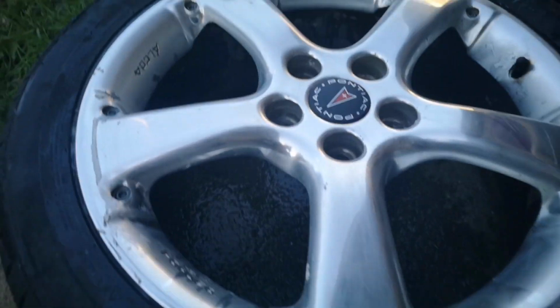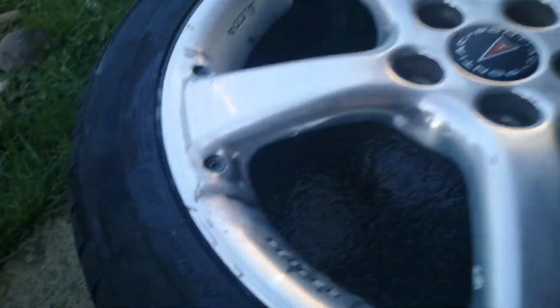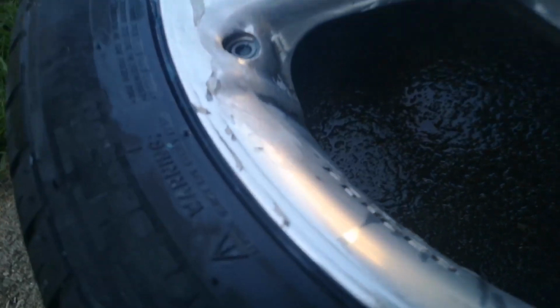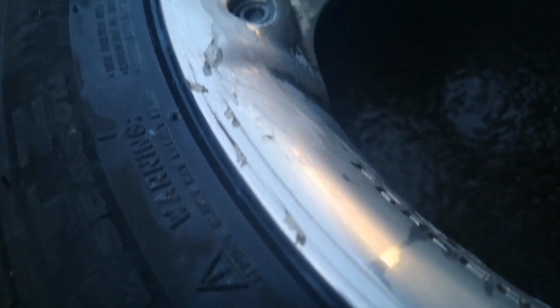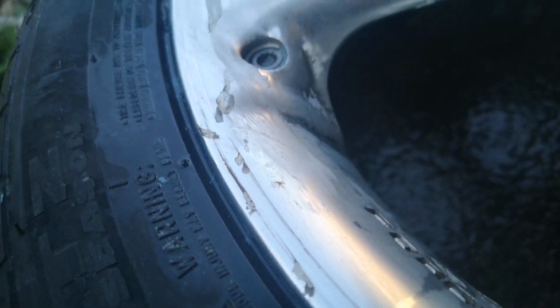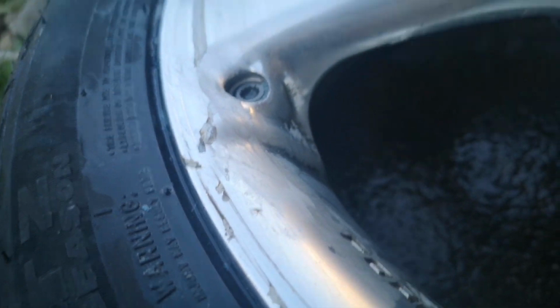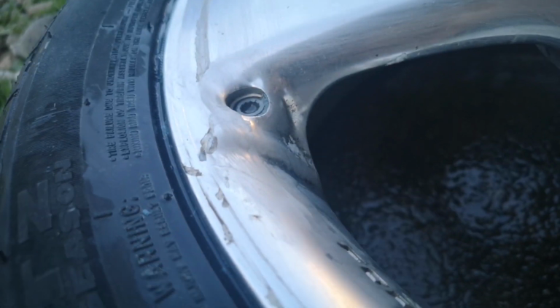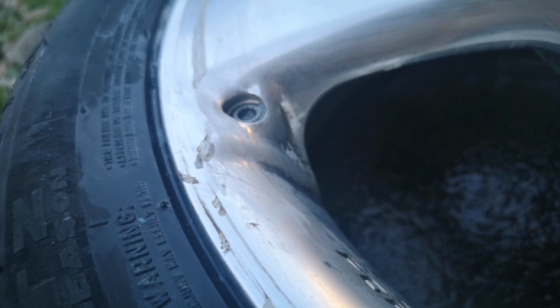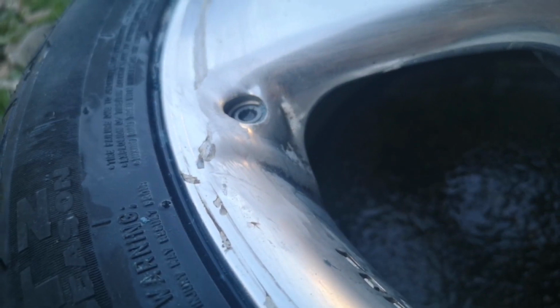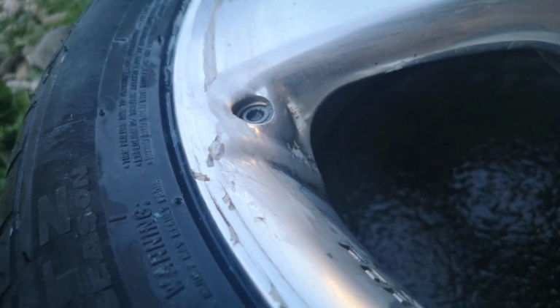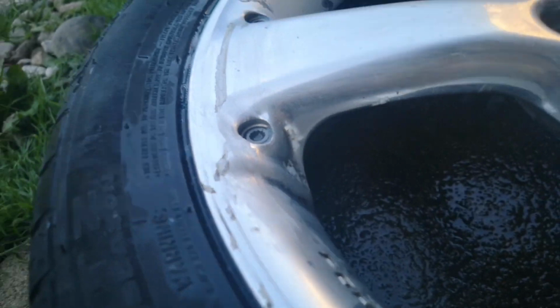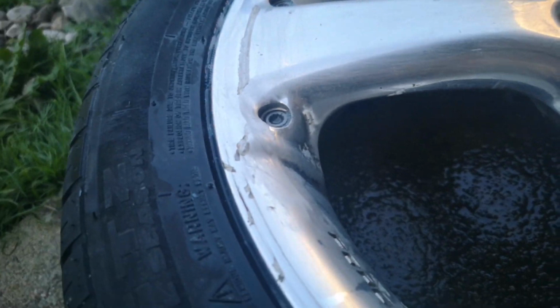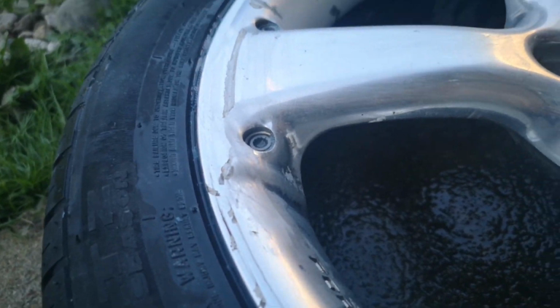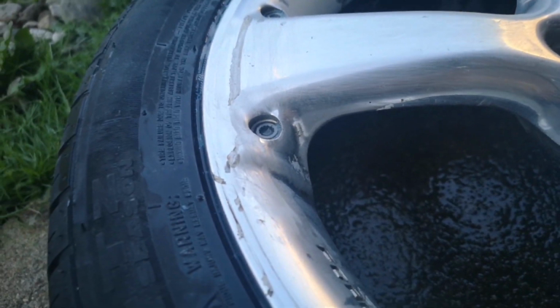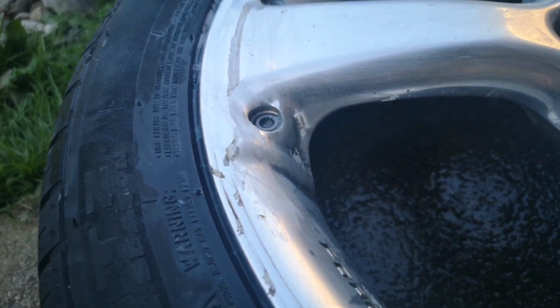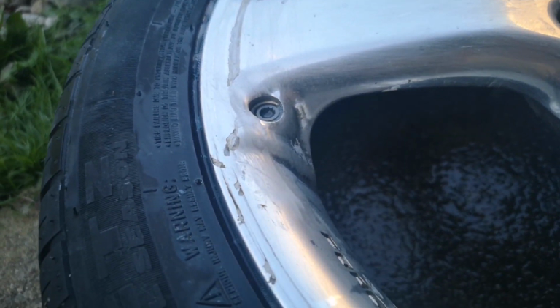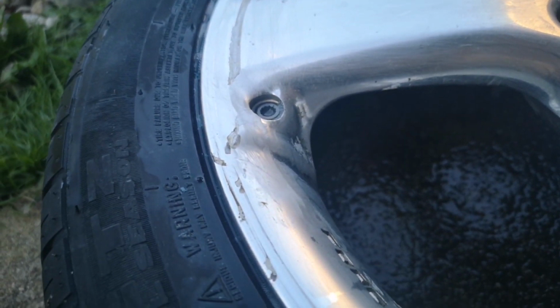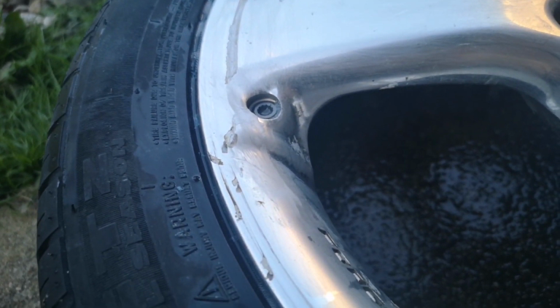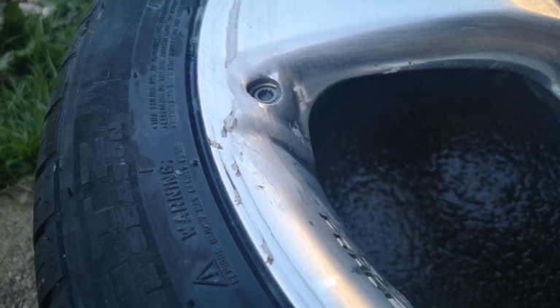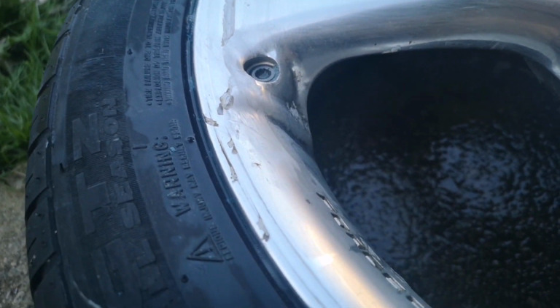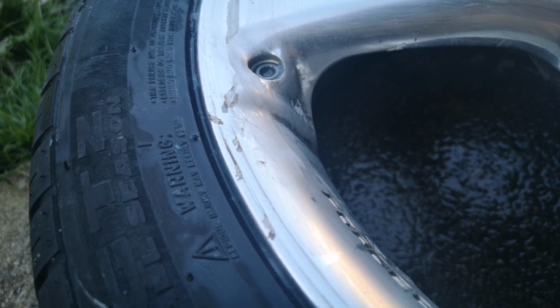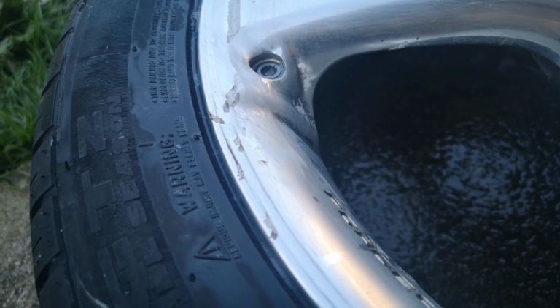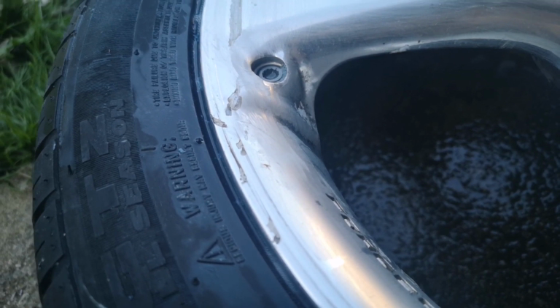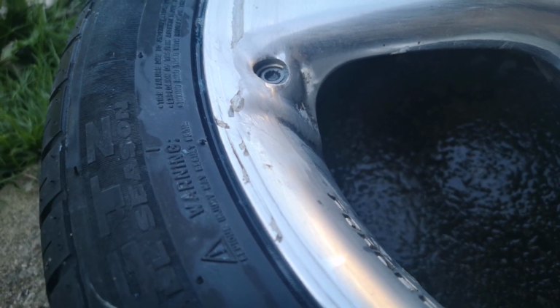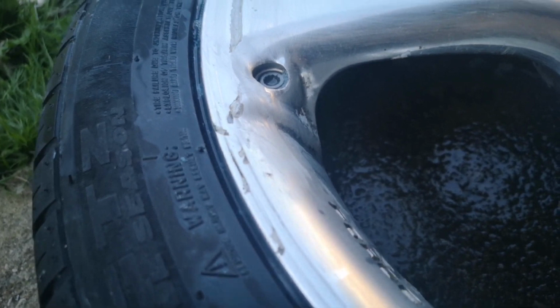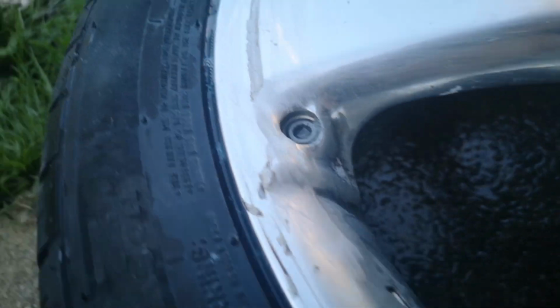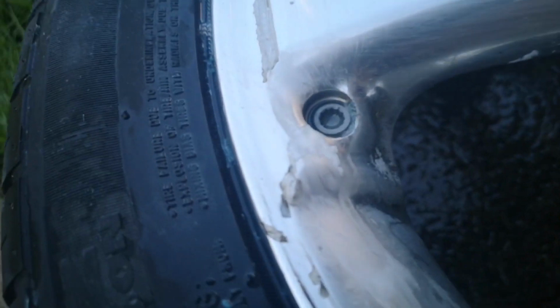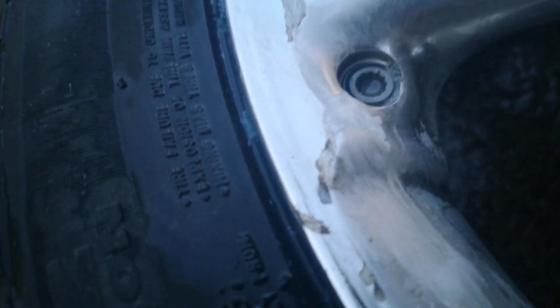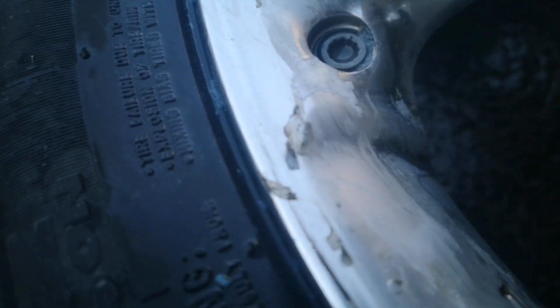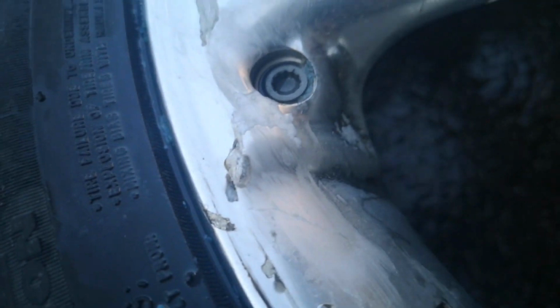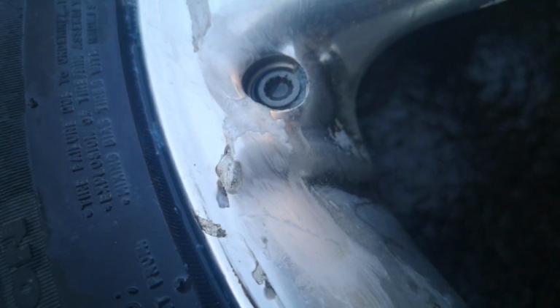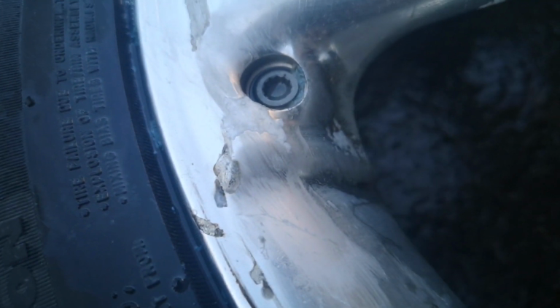You can see this start to work on this spot. It wasn't really doing much, you can still see it there.